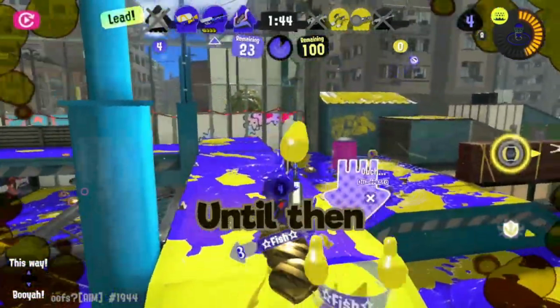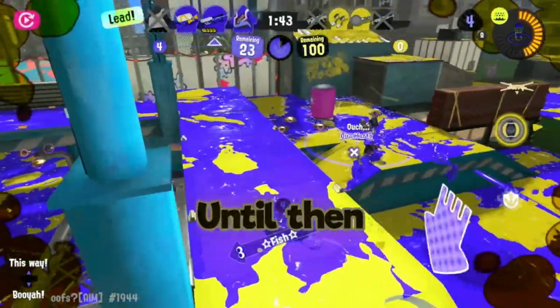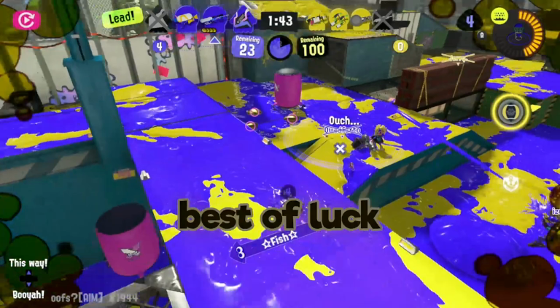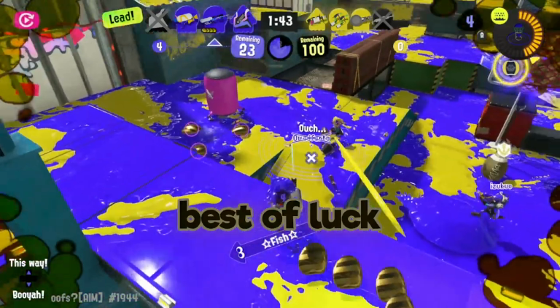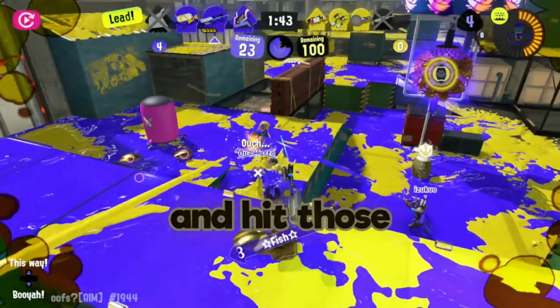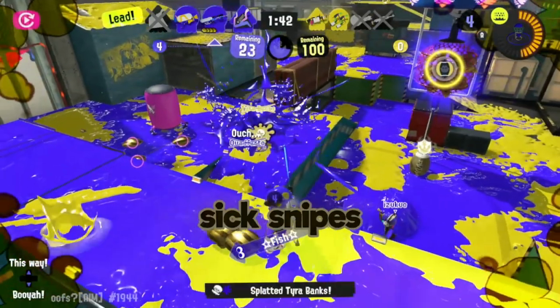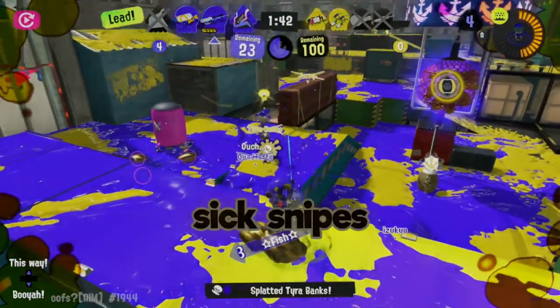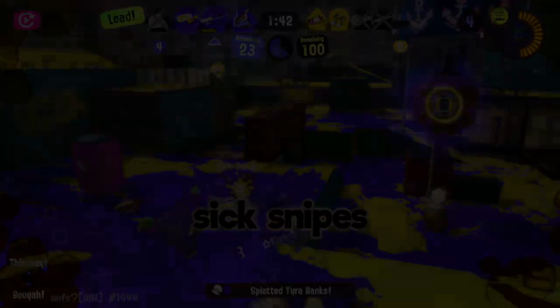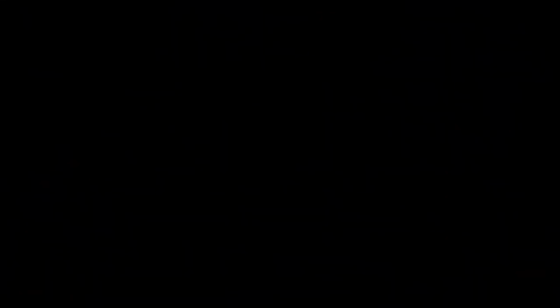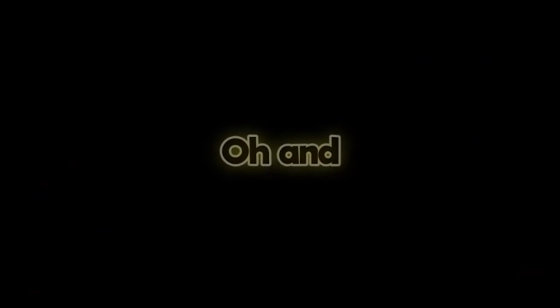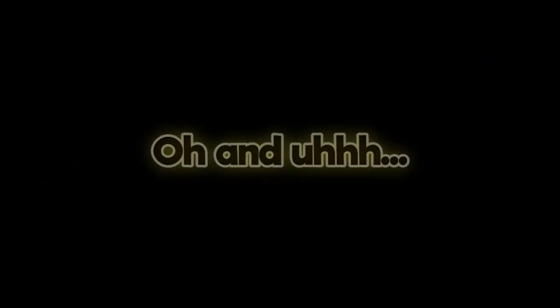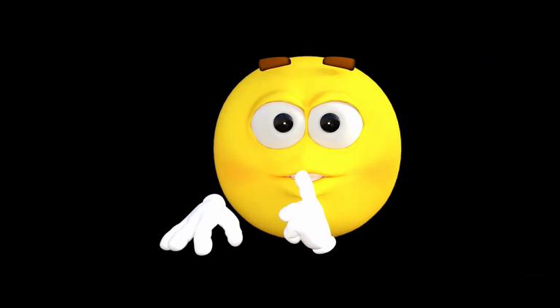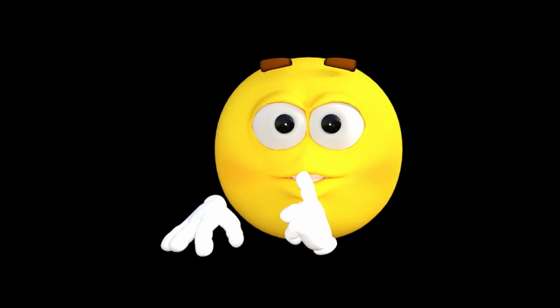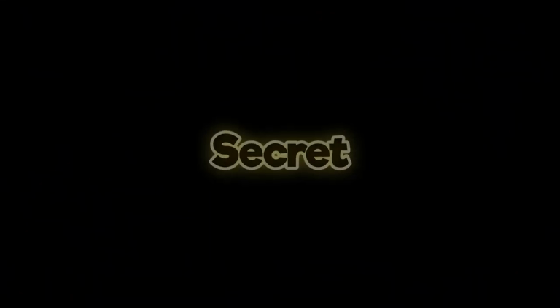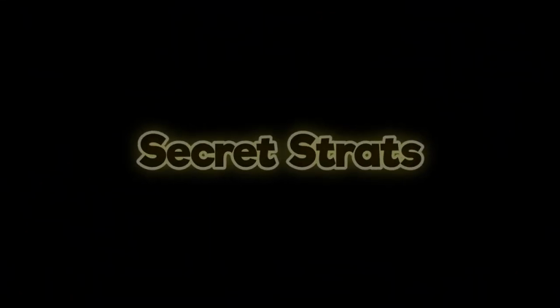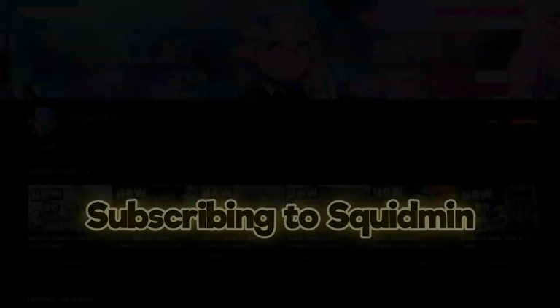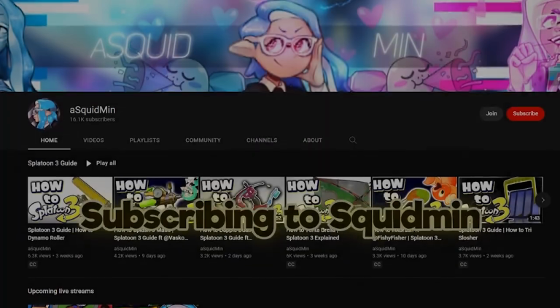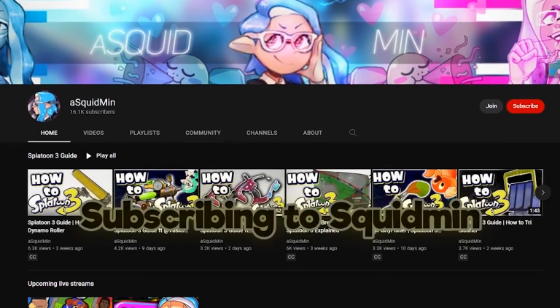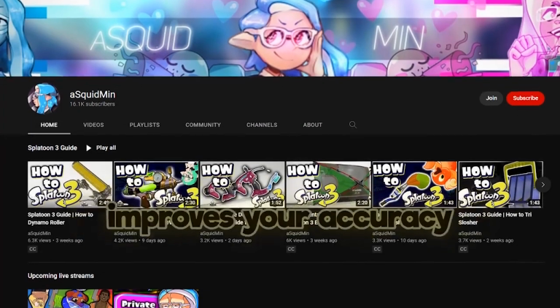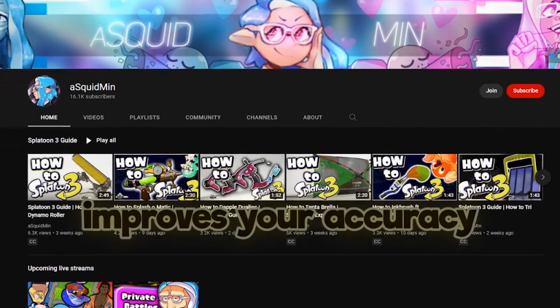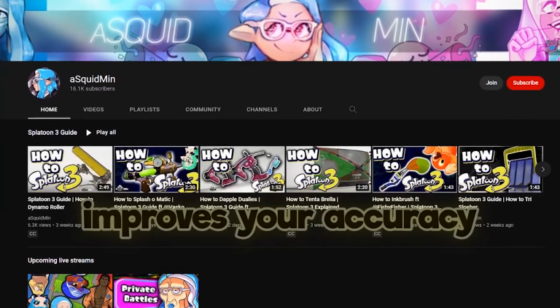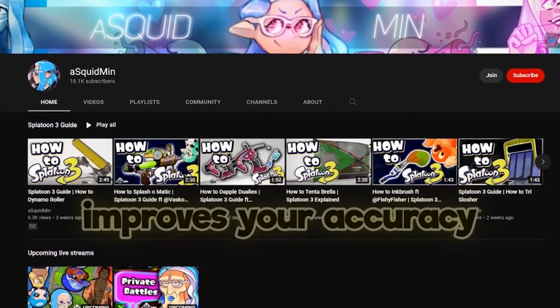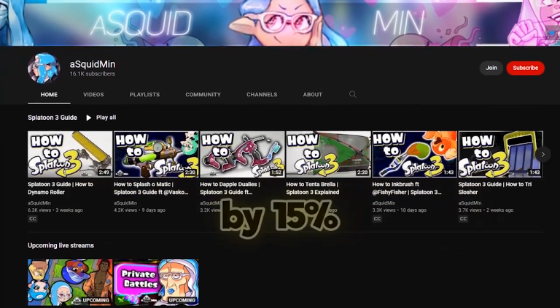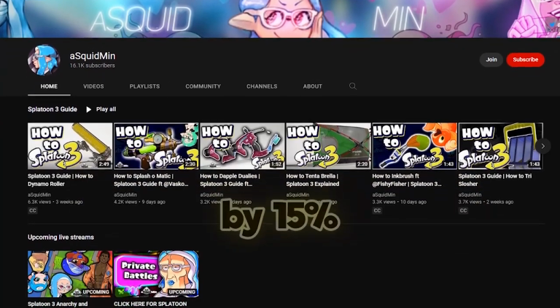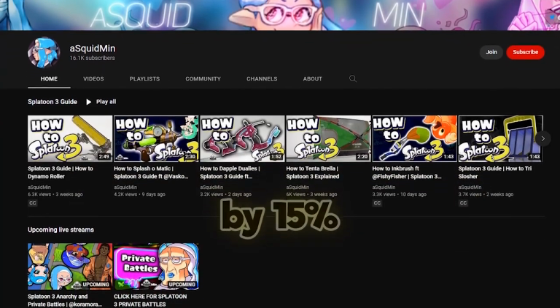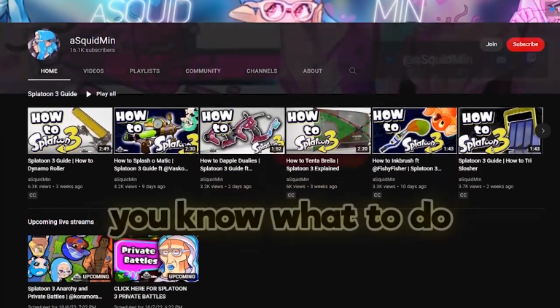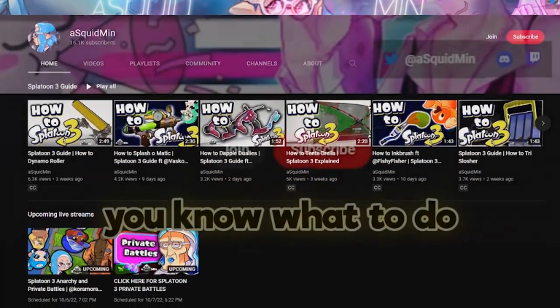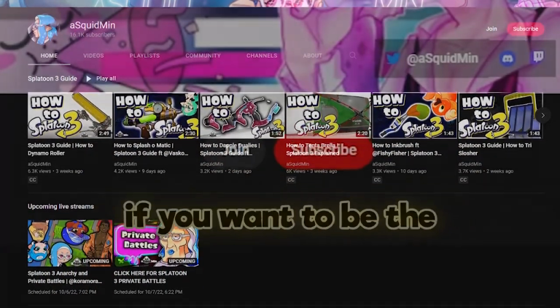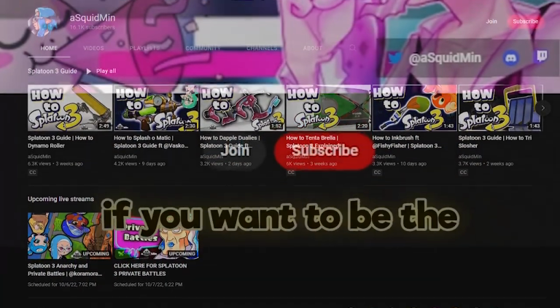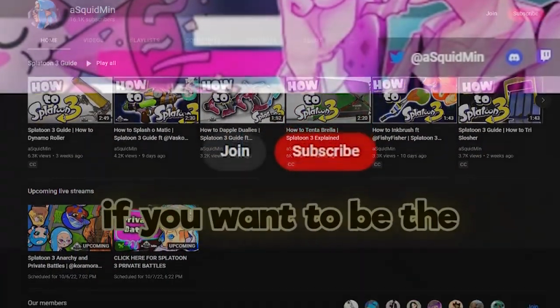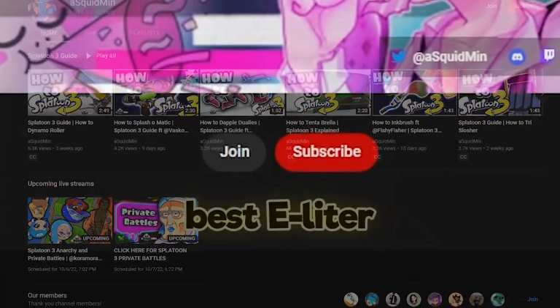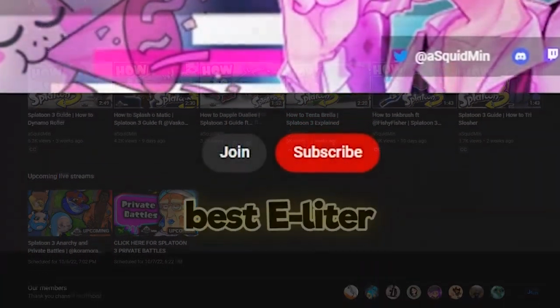Until then, best of luck, and hit those sick snipes. Shh — secret strats: subscribing to Squidman improves your accuracy by 15%, so you know what to do if you want to be the best E-Liter.